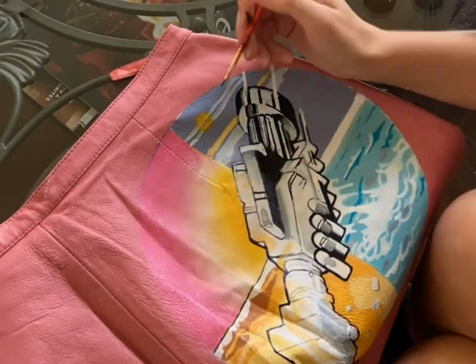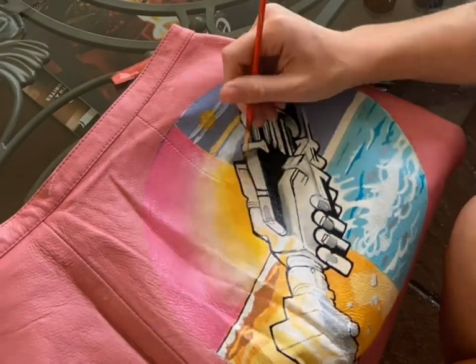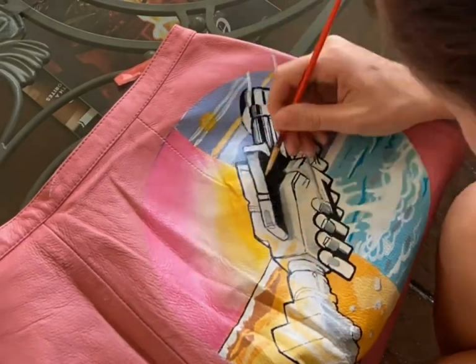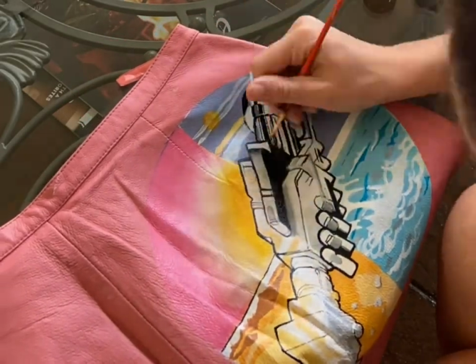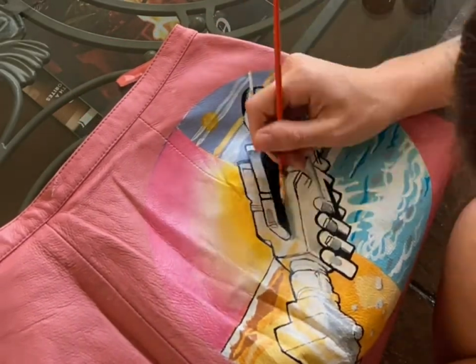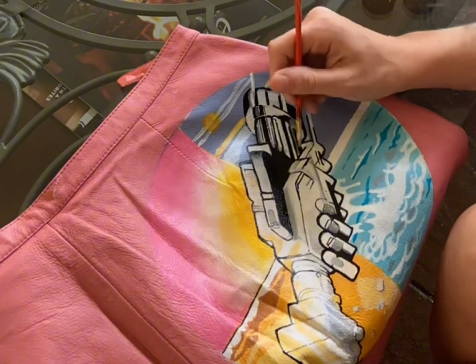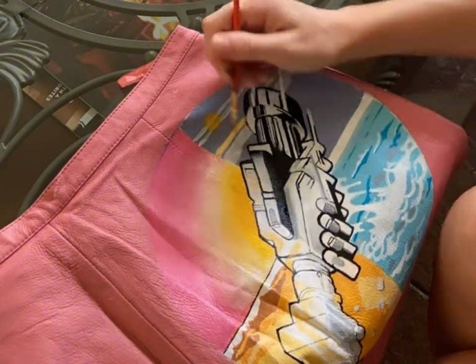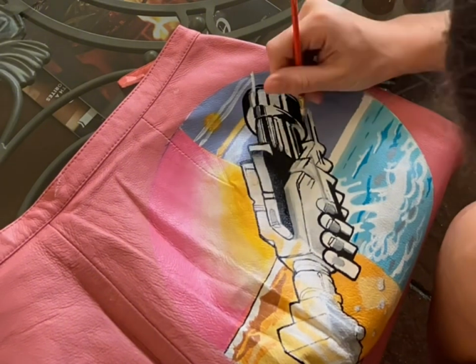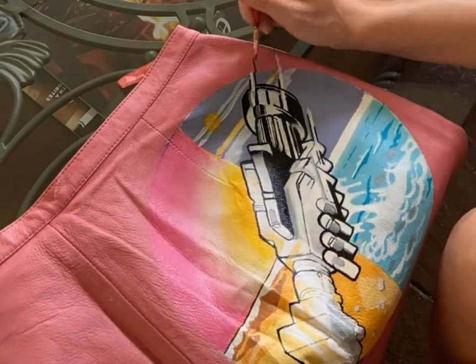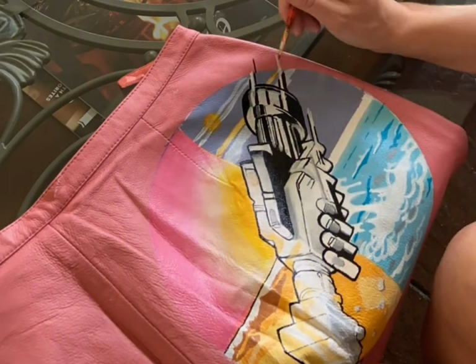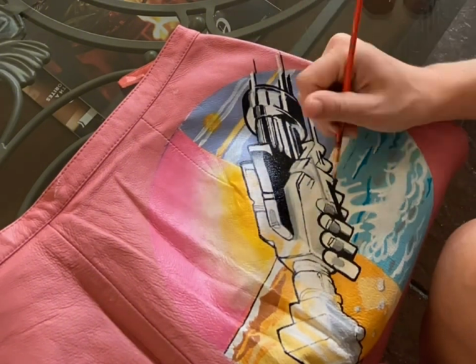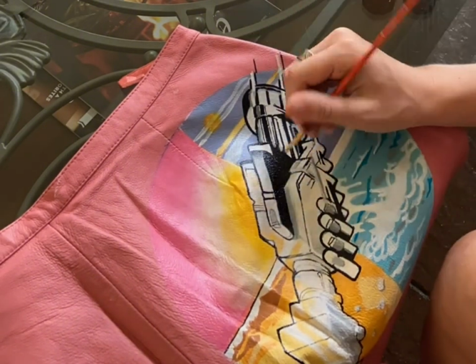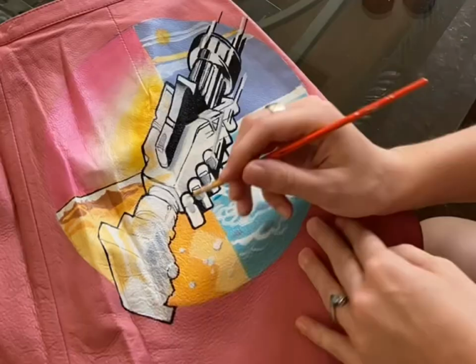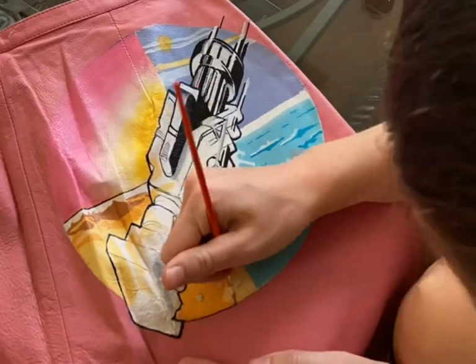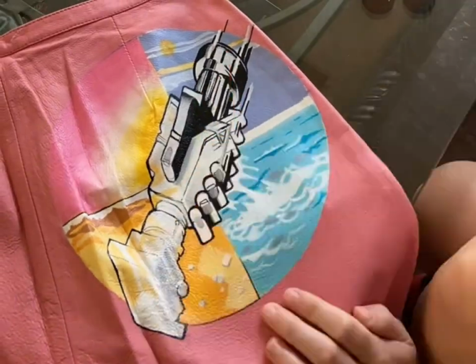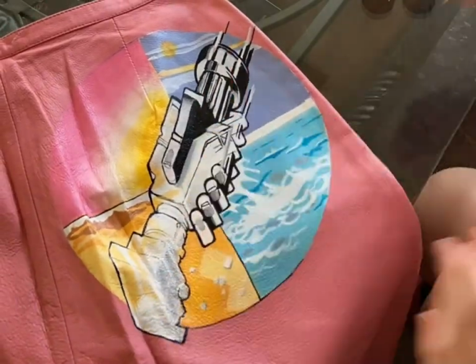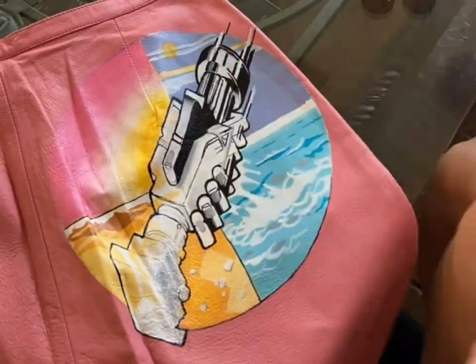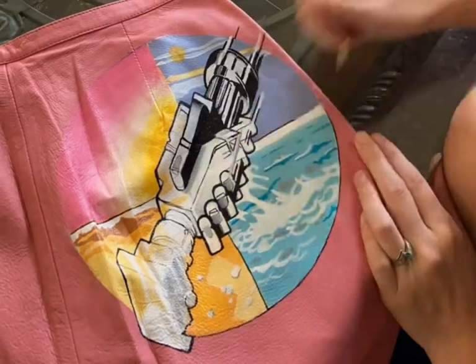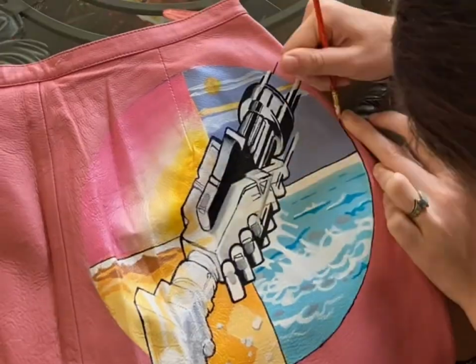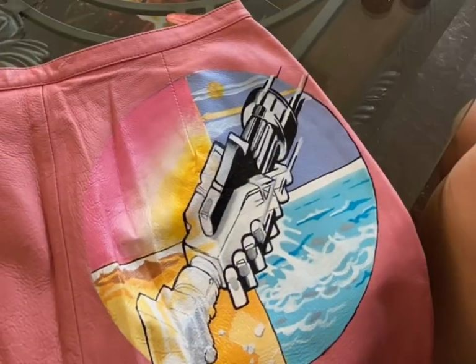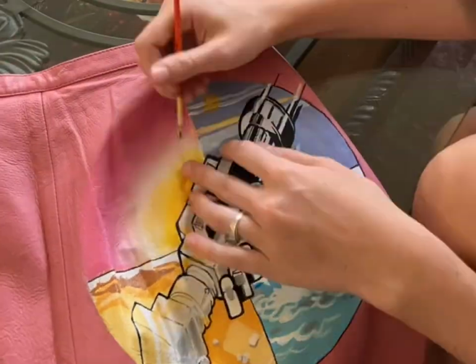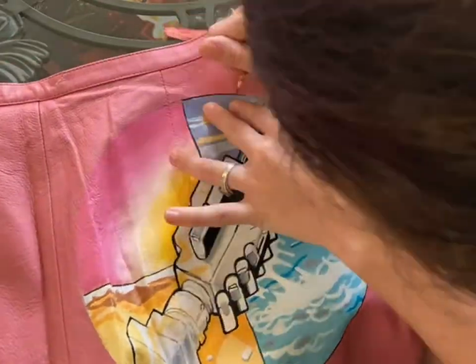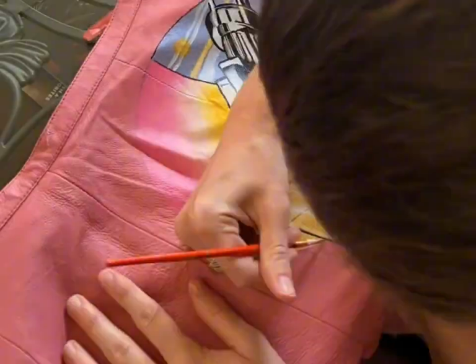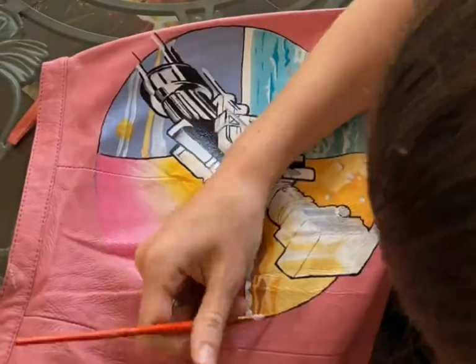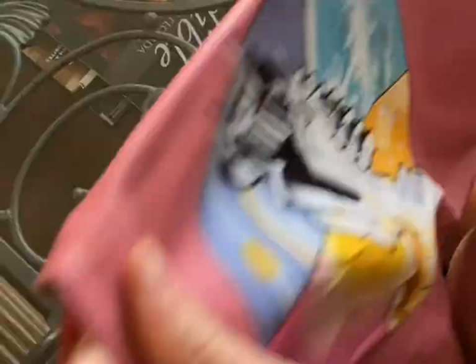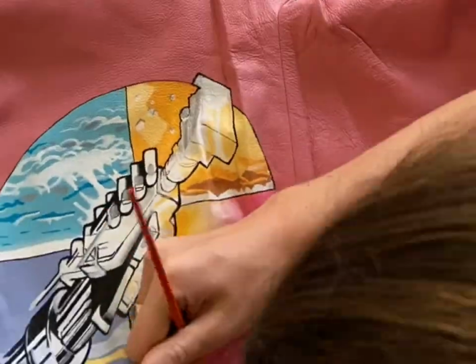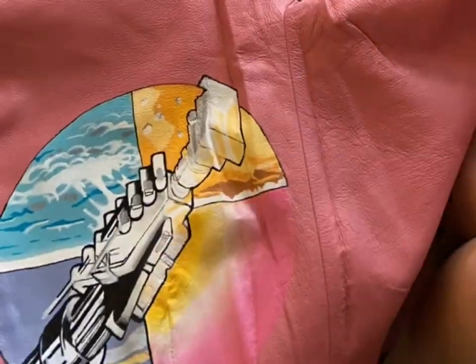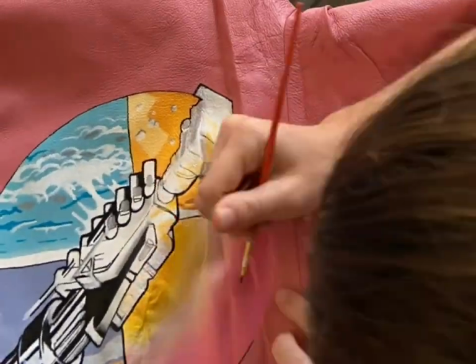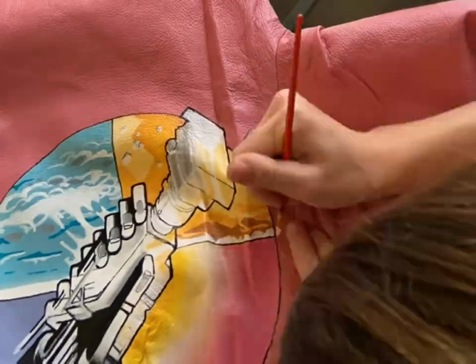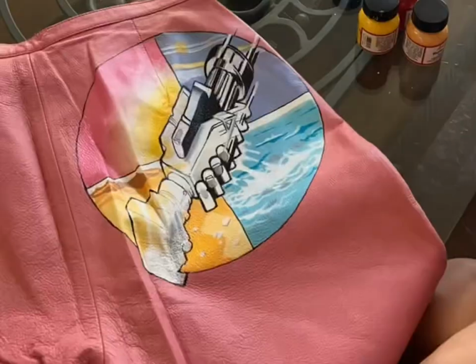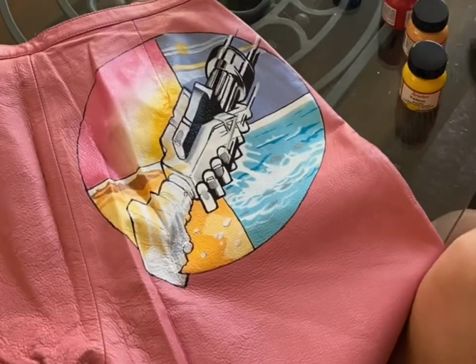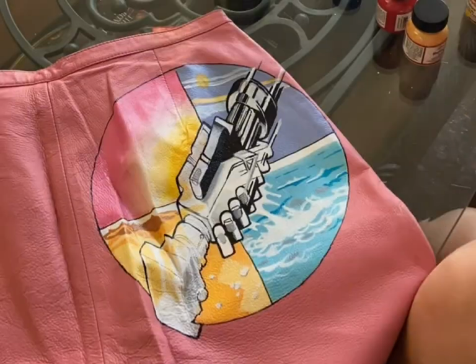To finish off the mechanical arms I'm adding a black outline to everything, and then I will also be doing that around each of the corners in the circle as well. Right now it's kind of rough but I will go back and tweak it and make it a little bit more solidified and even looking.